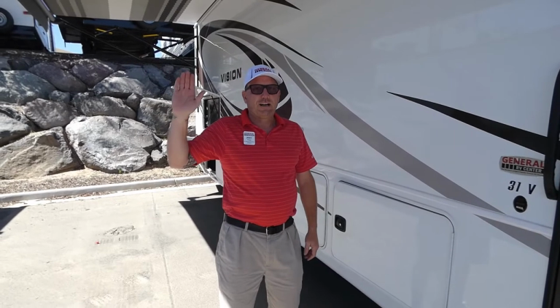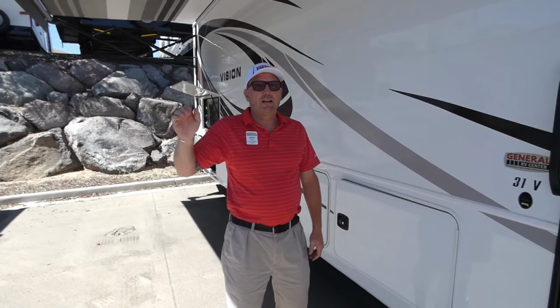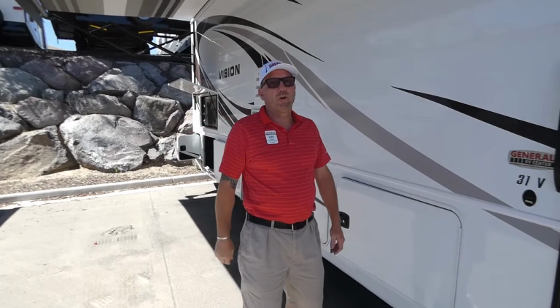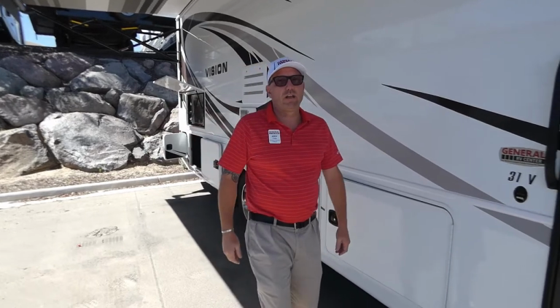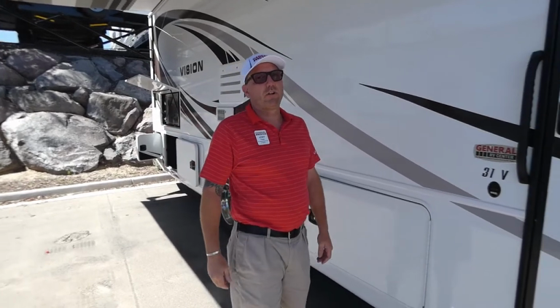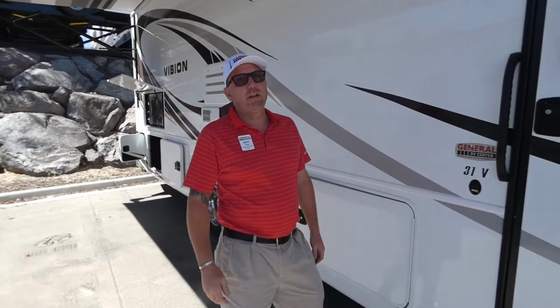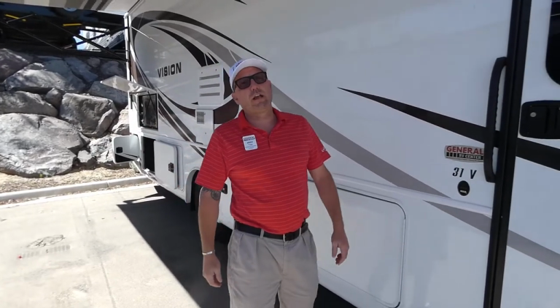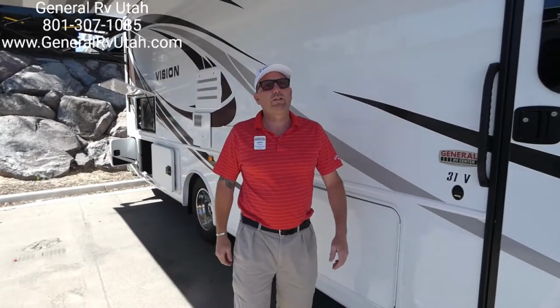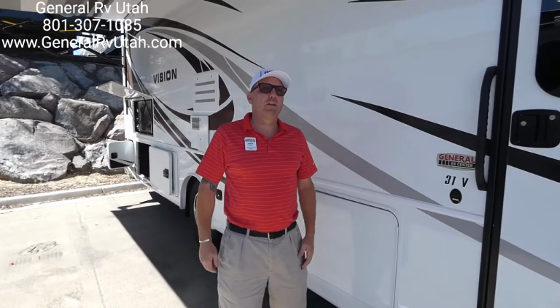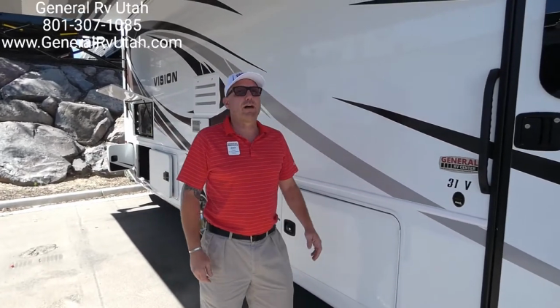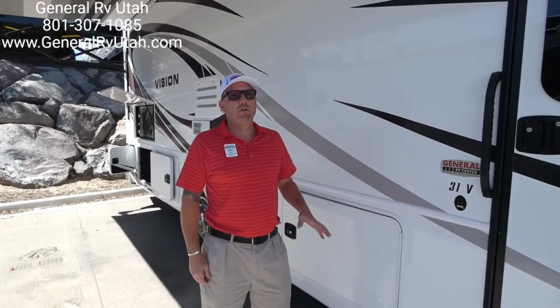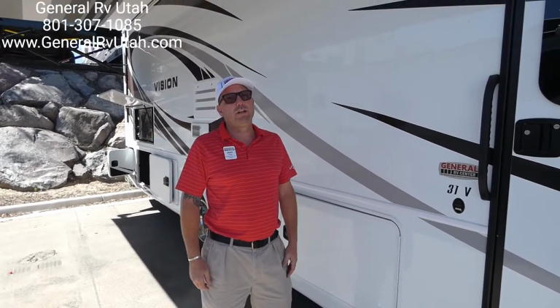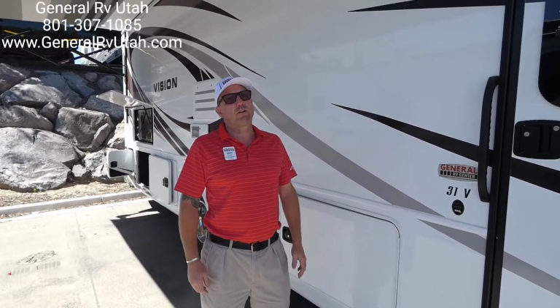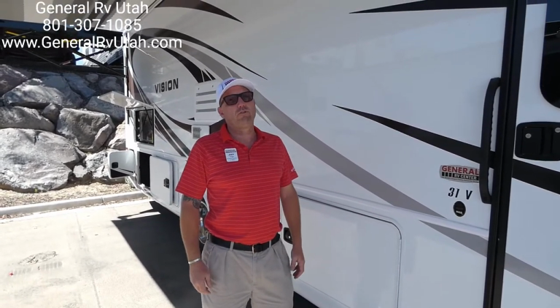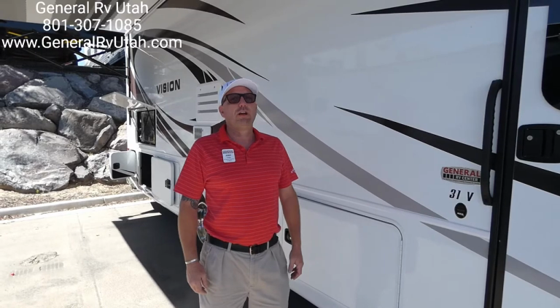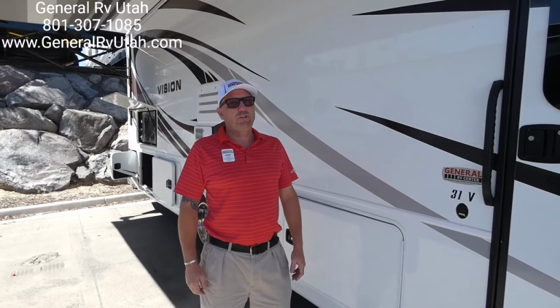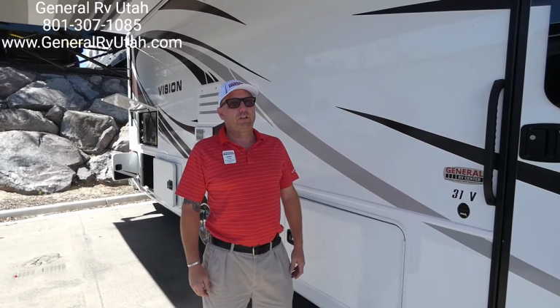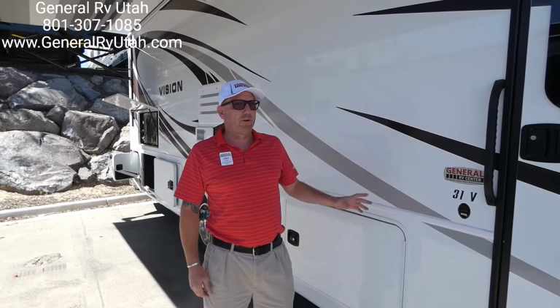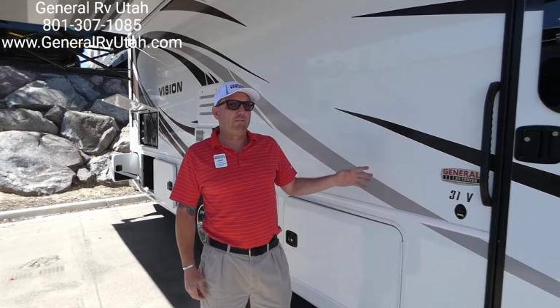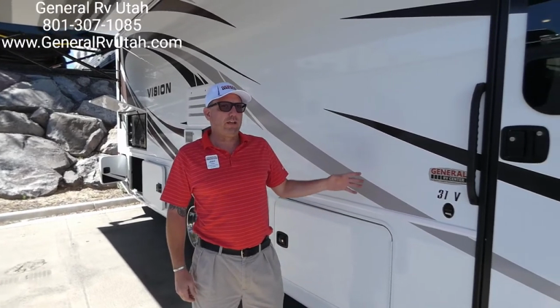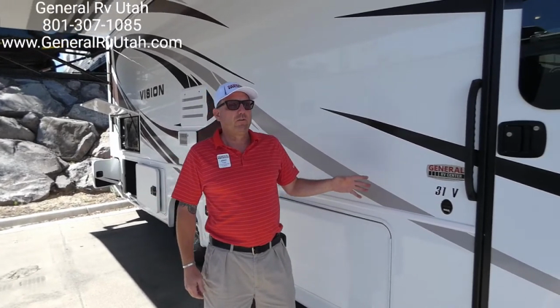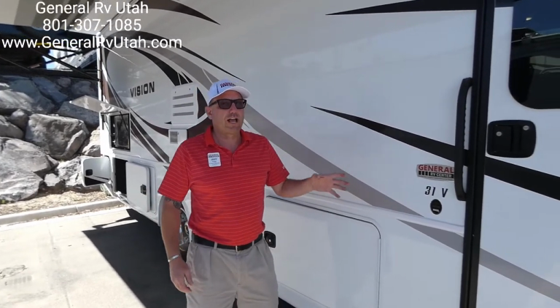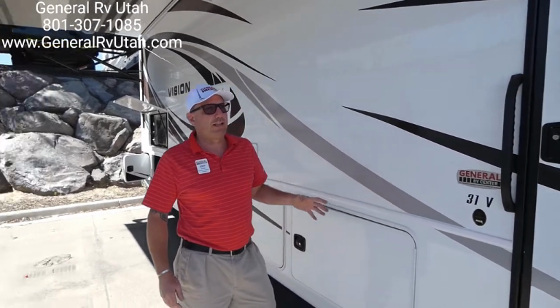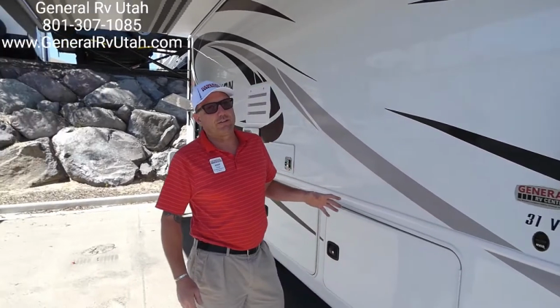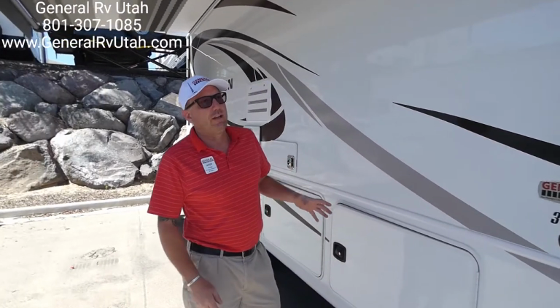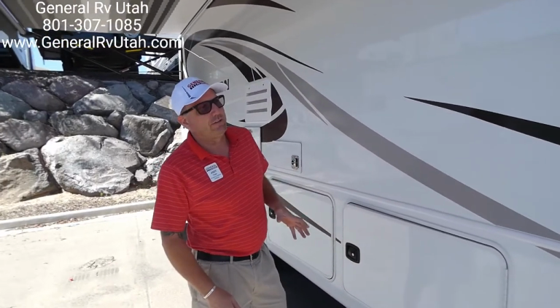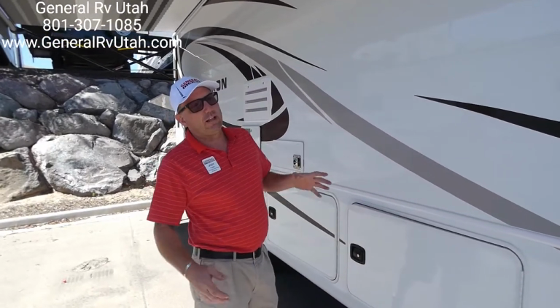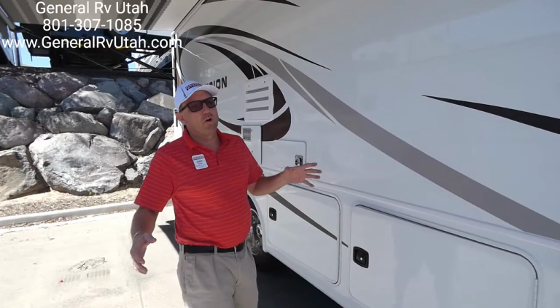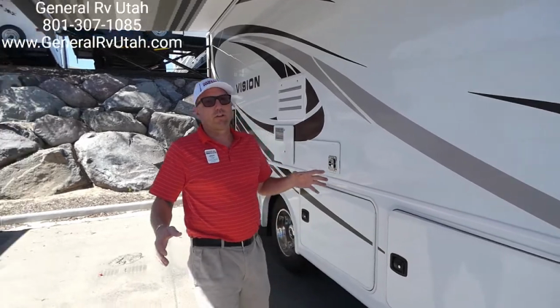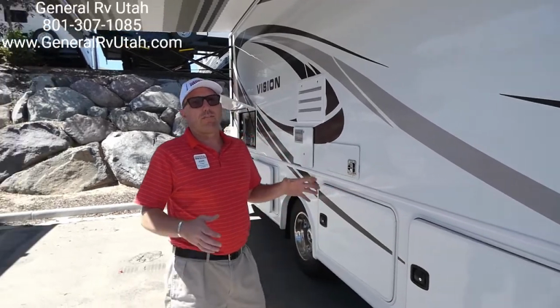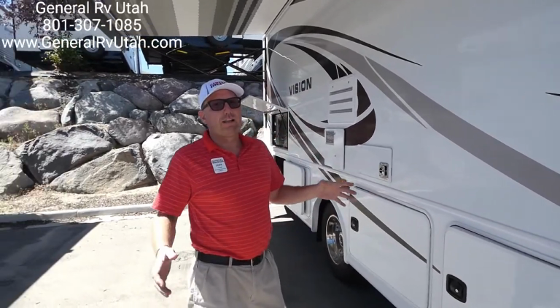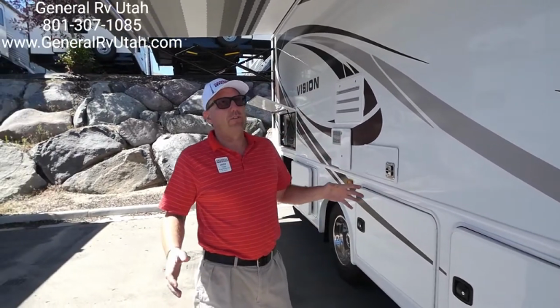Hi, I'm Jody at General RV. Today I'm going to tell you about the new Integra Coach Vision. It's the 31V. We're excited to get this — it's a mid-level coach with a lot of high-end features.